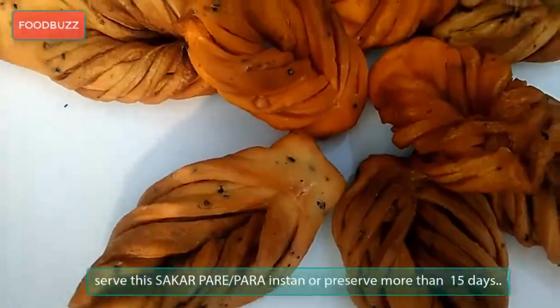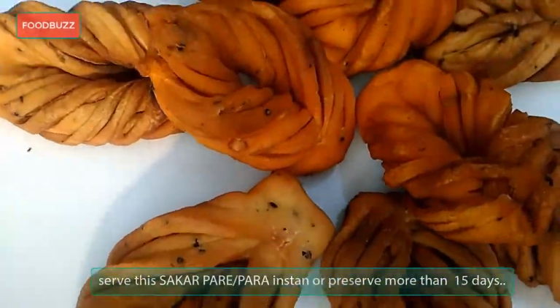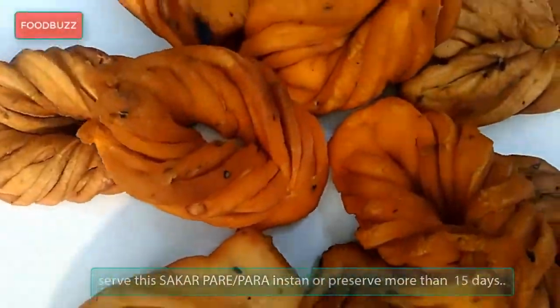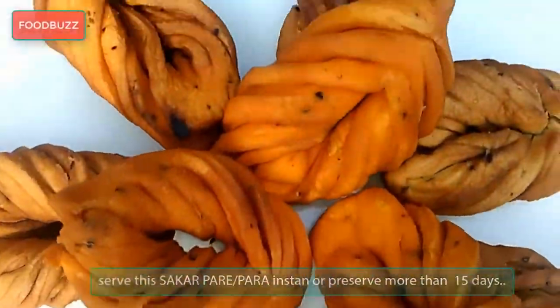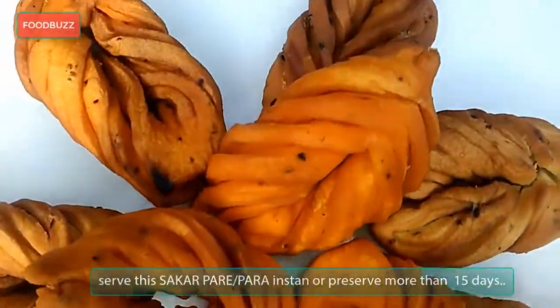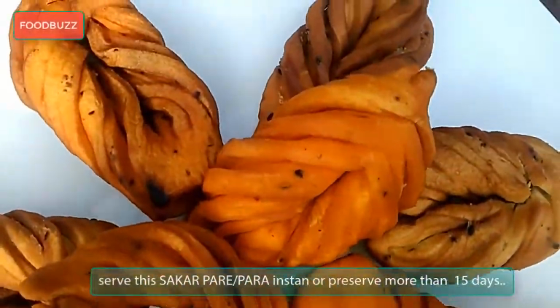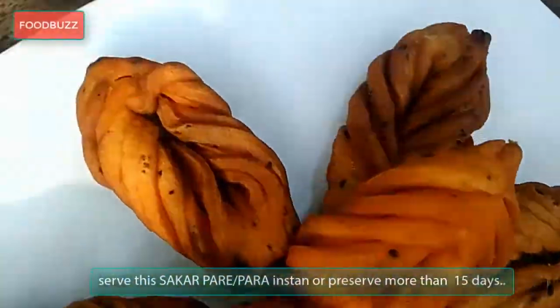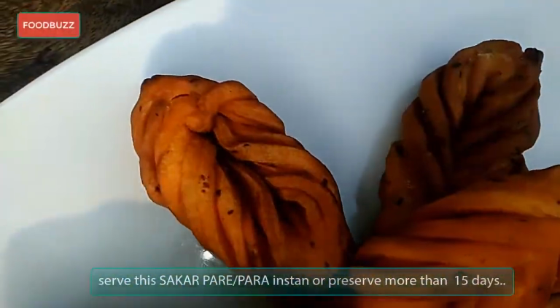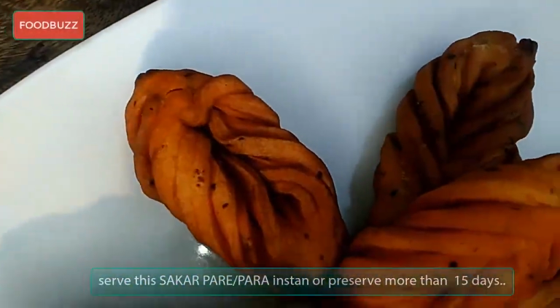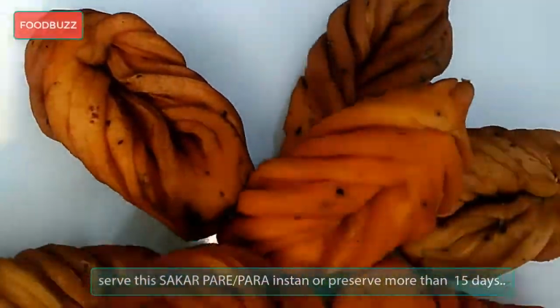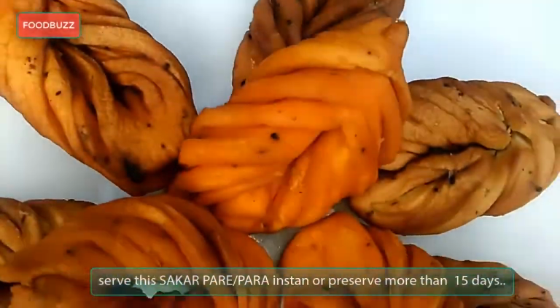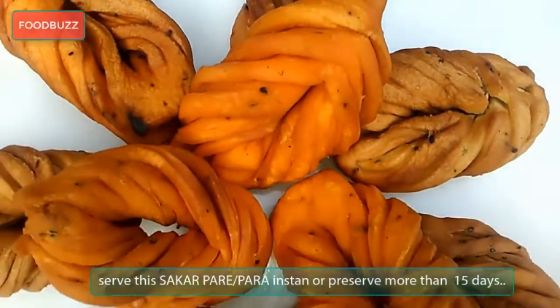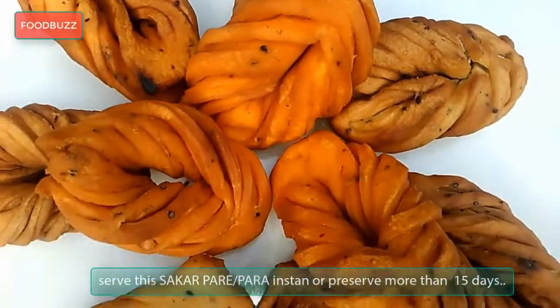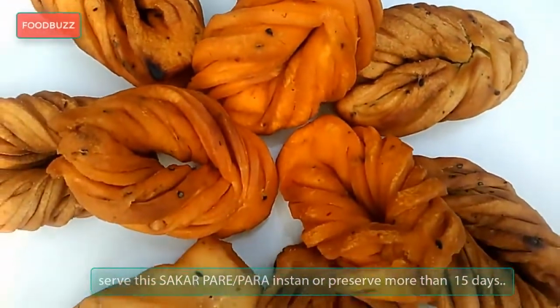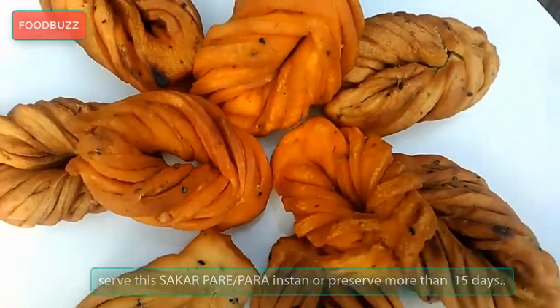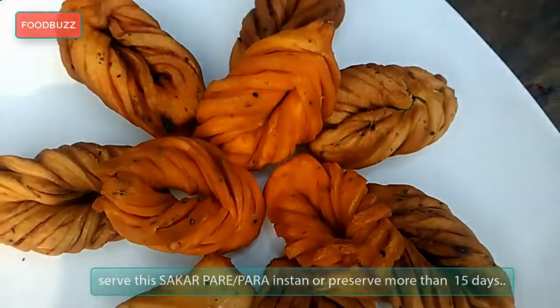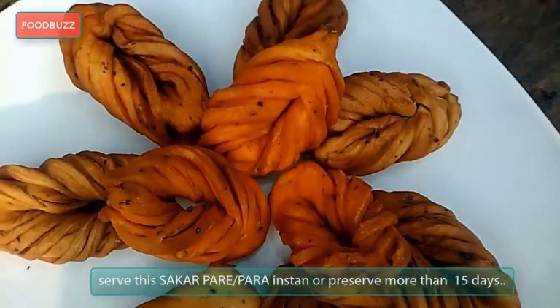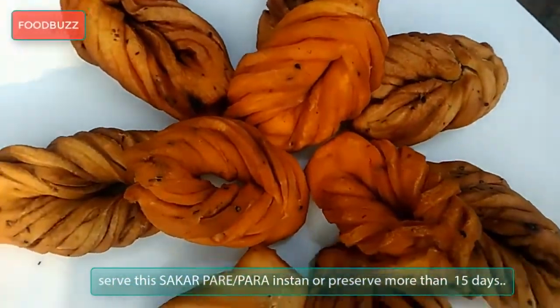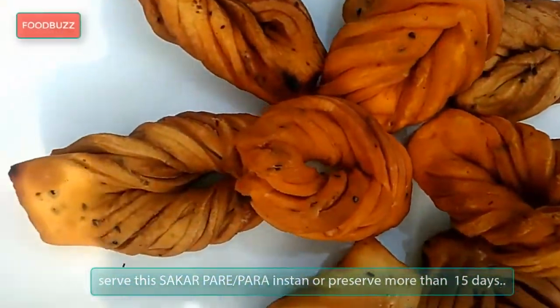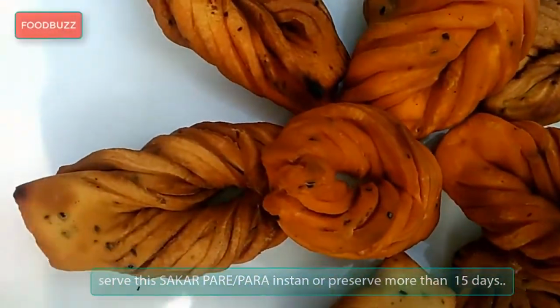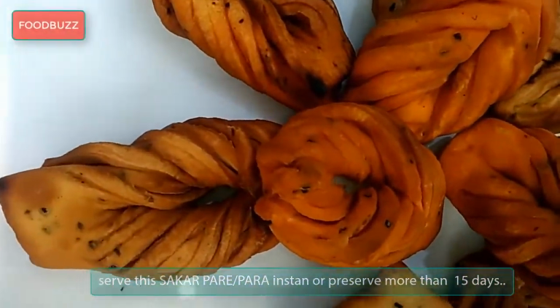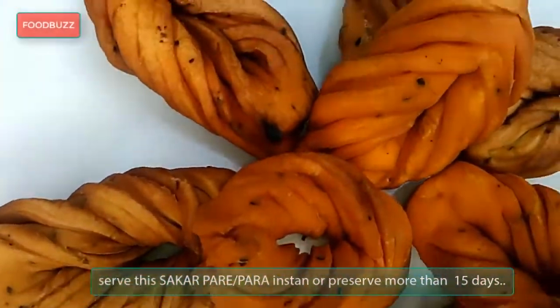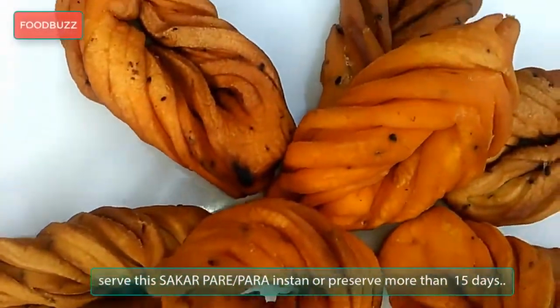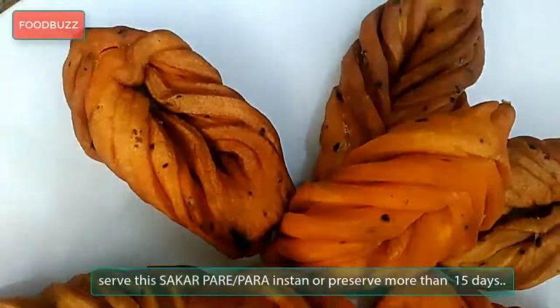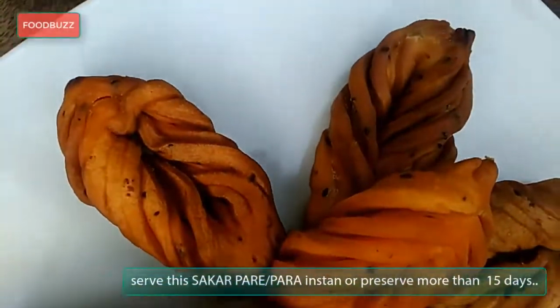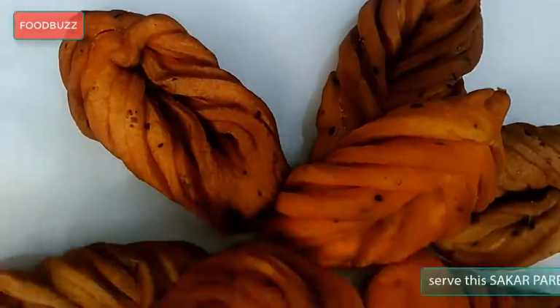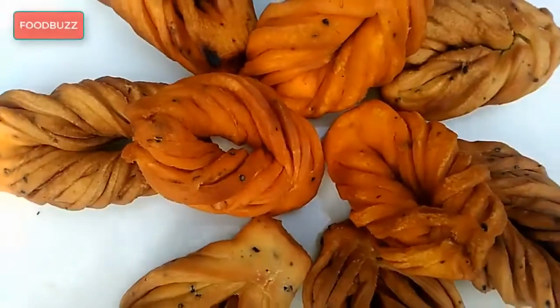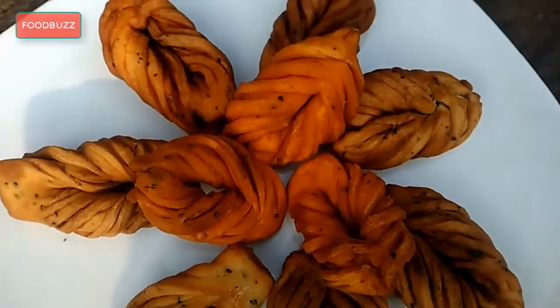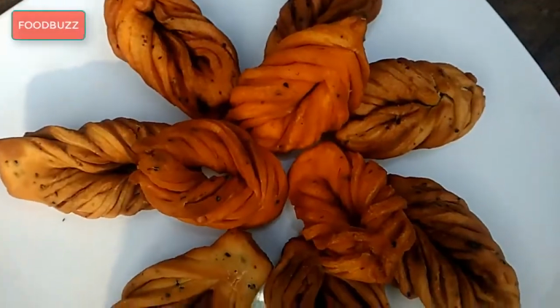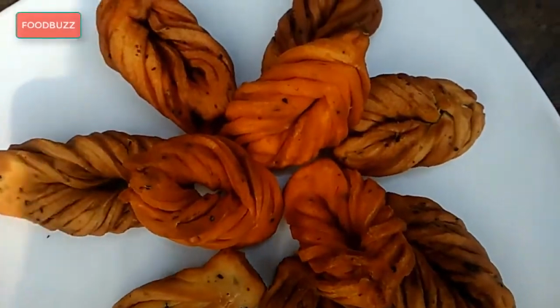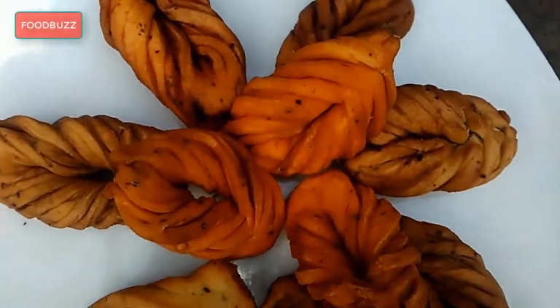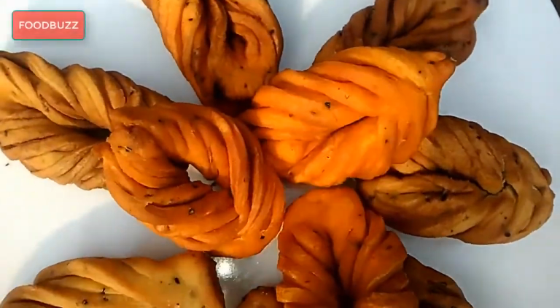After frying all the shakkar pera or pata goja, serve them instantly or preserve for more than 15 days. I hope you will love this recipe because it is easy, yummy, and absolutely crispy.